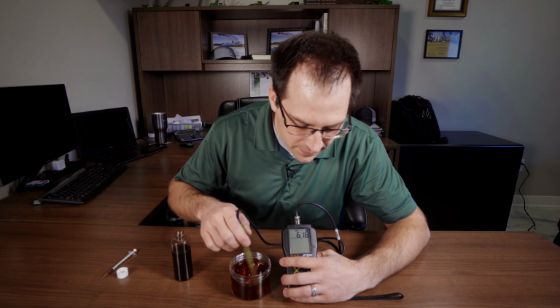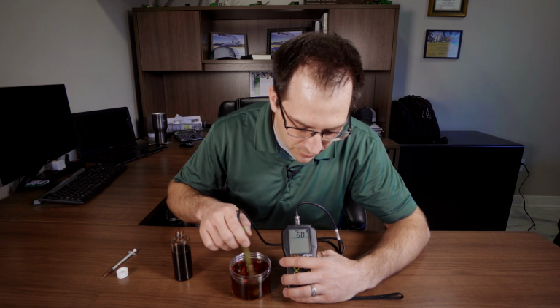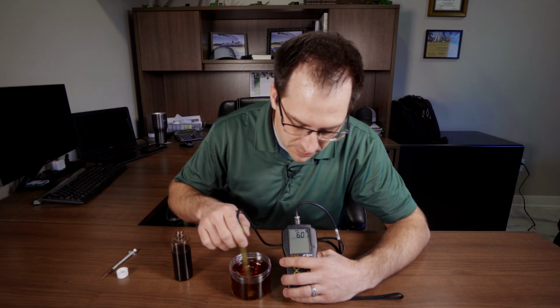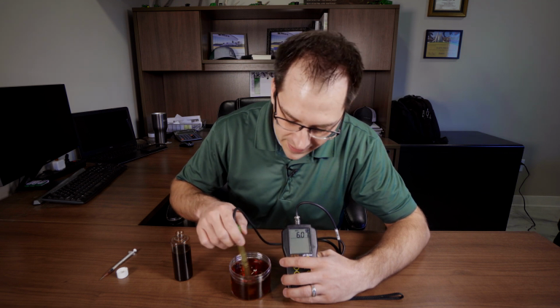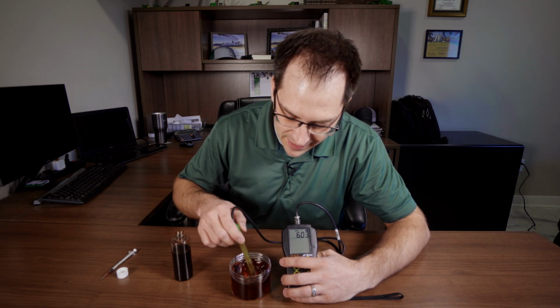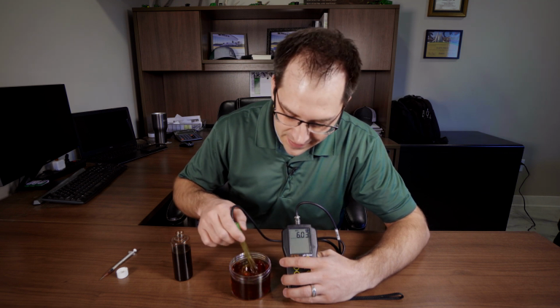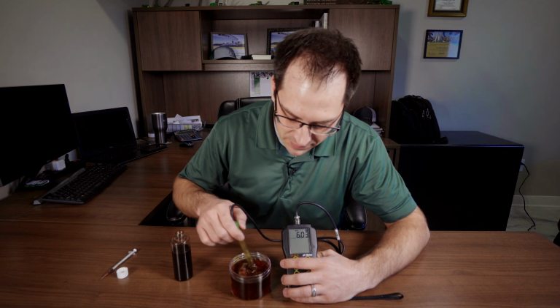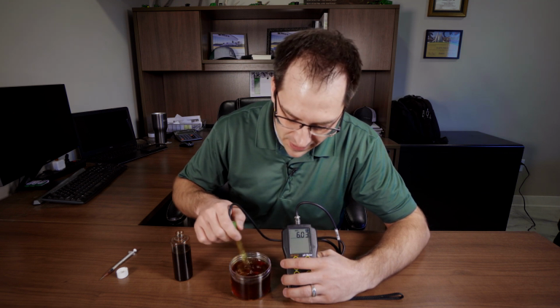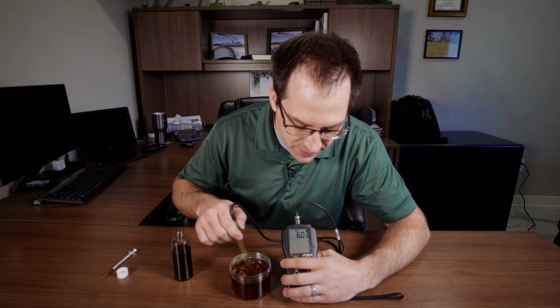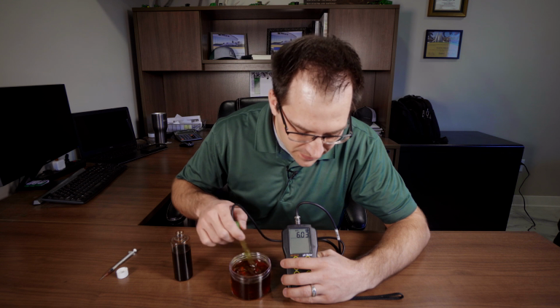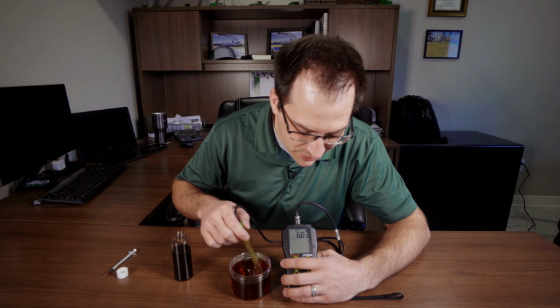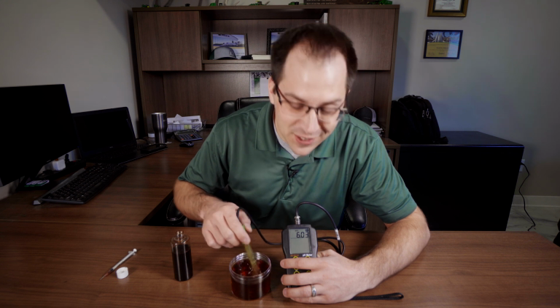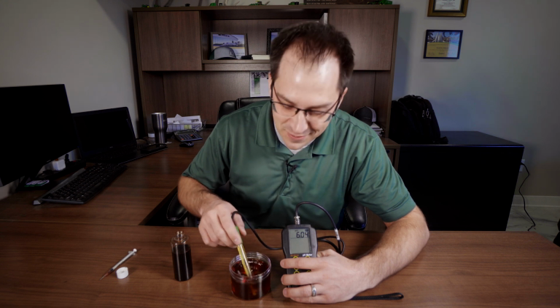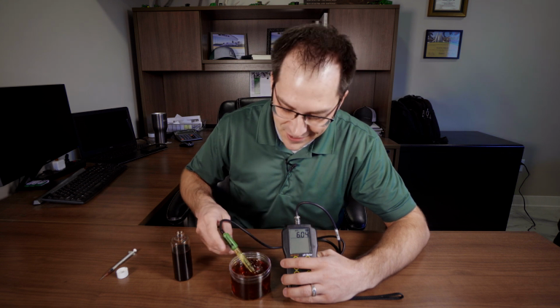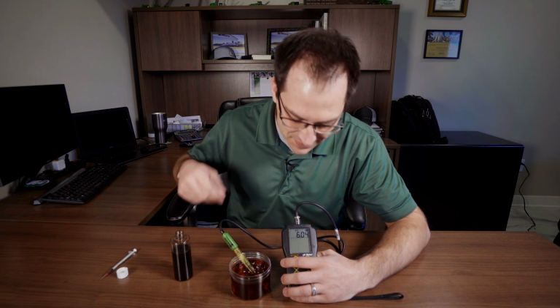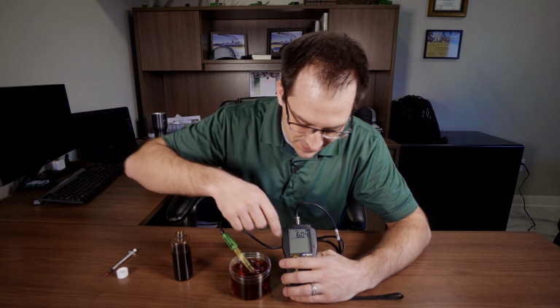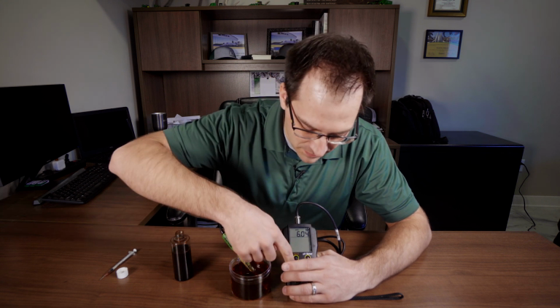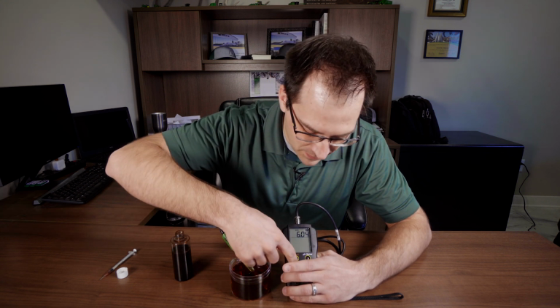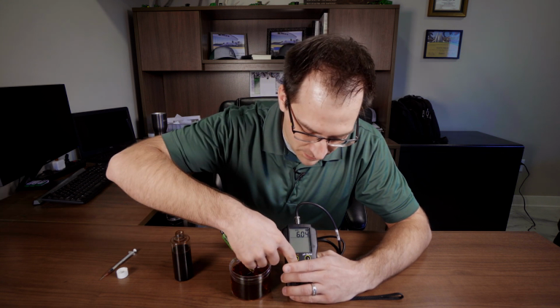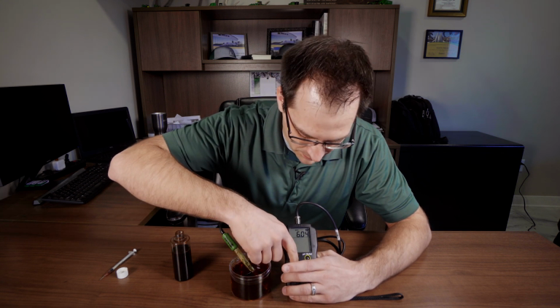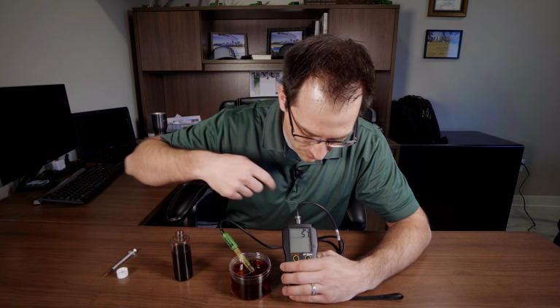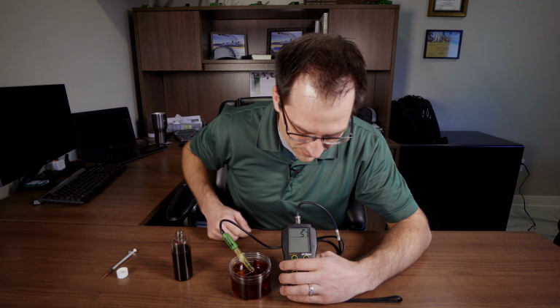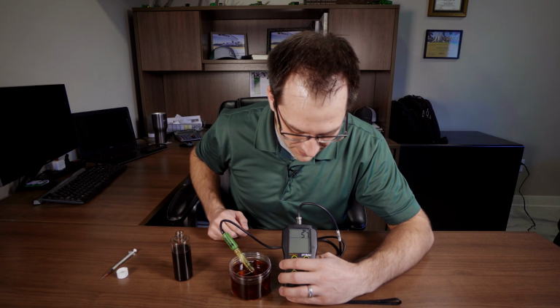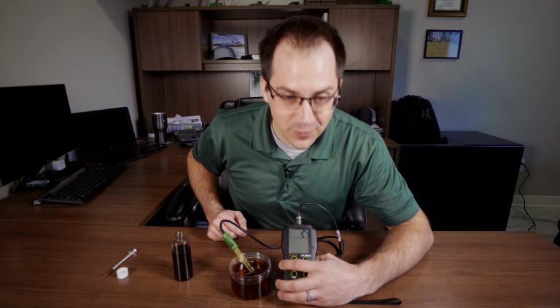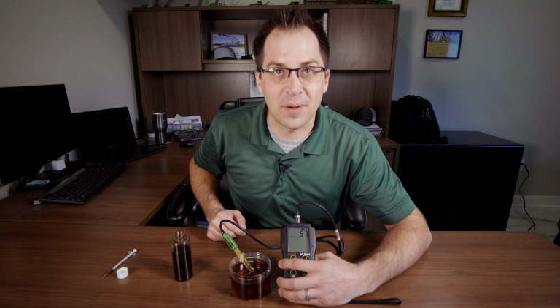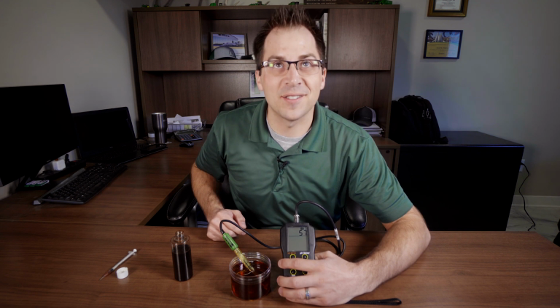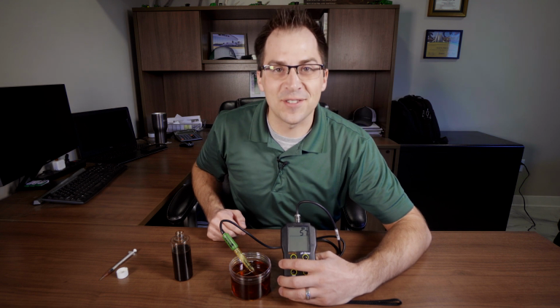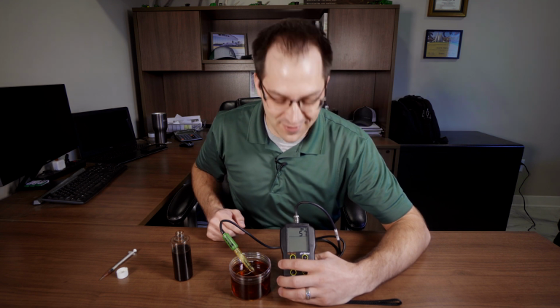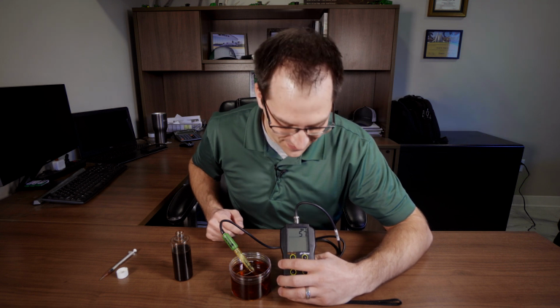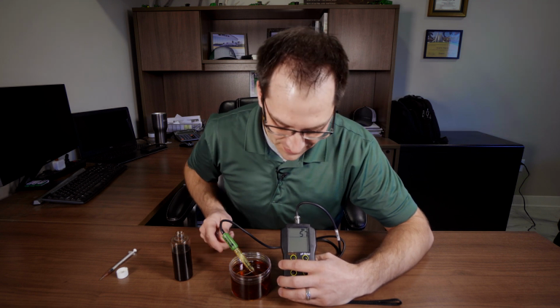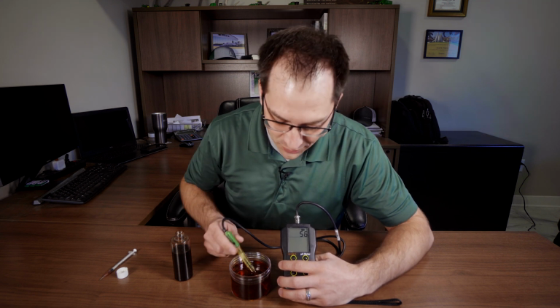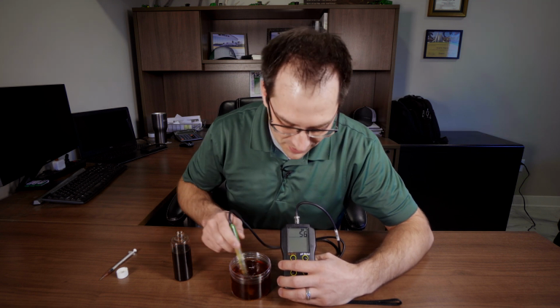Now we've surpassed that seven pH — we're down to a six pH. But more importantly, we're seeing a positive 57 on the ORP, which is phenomenal.